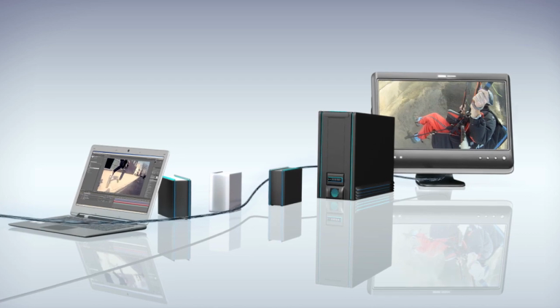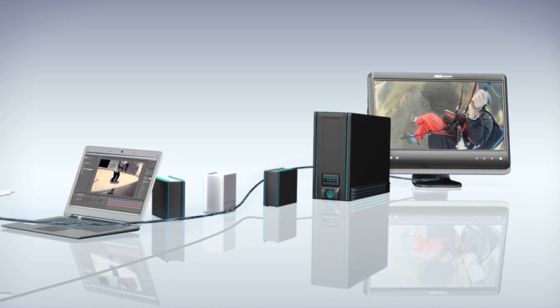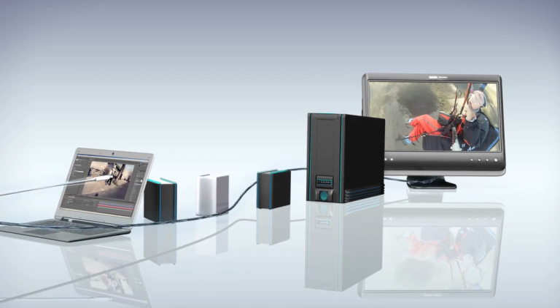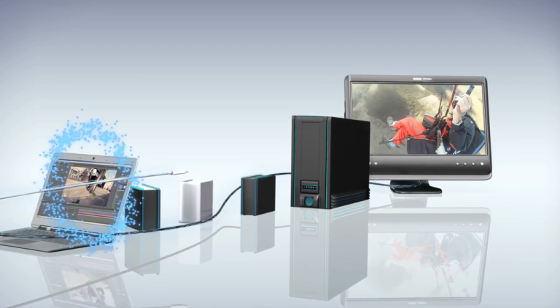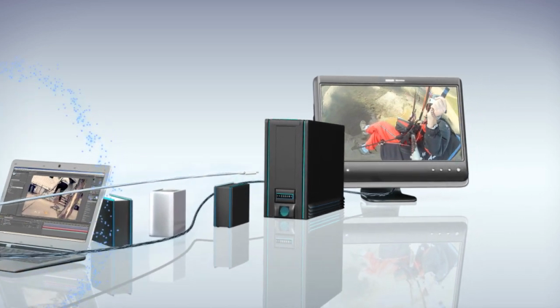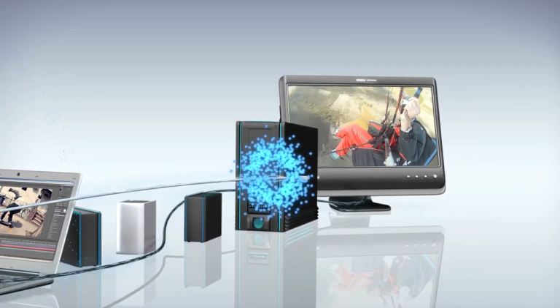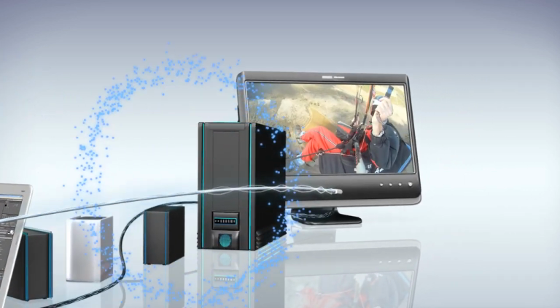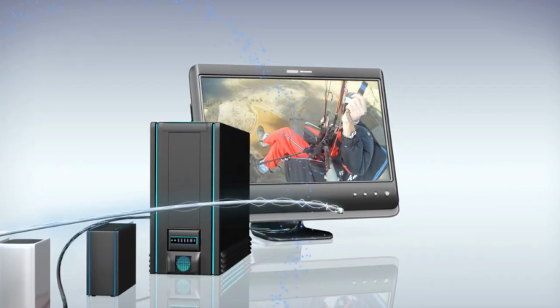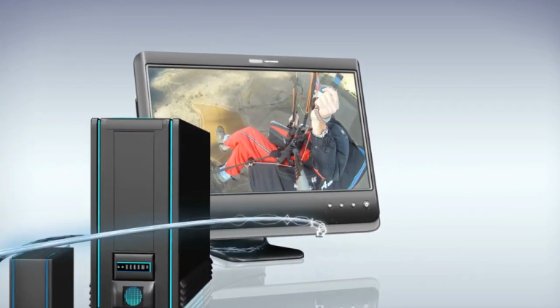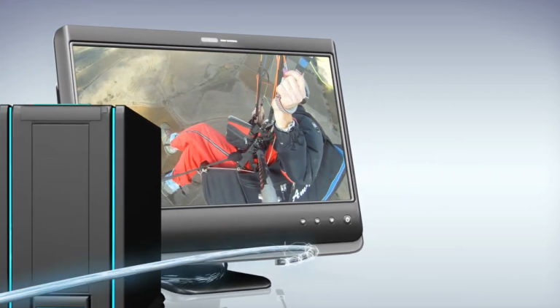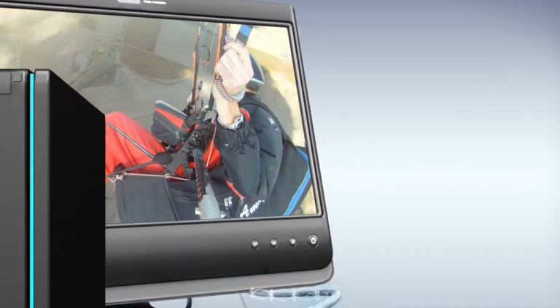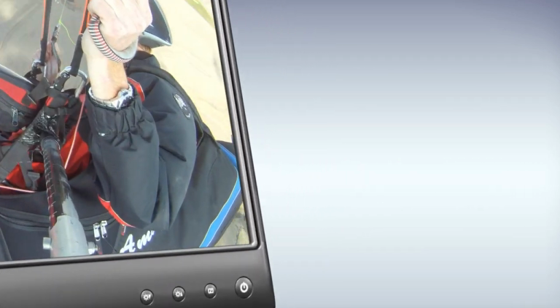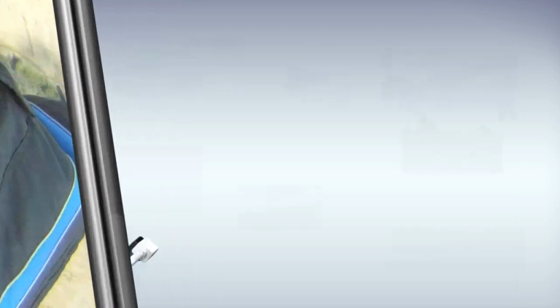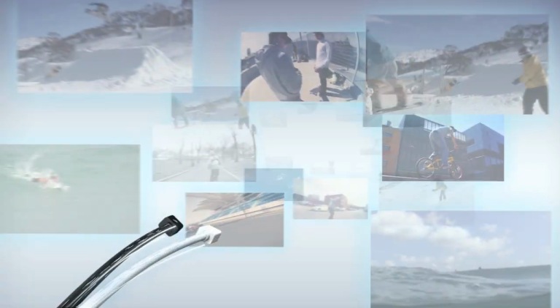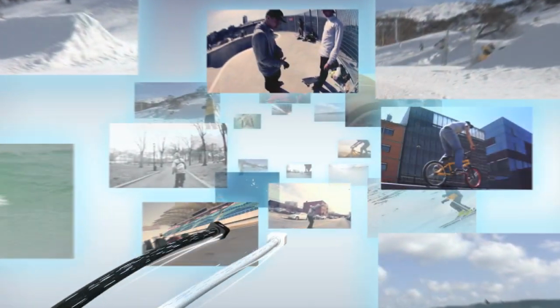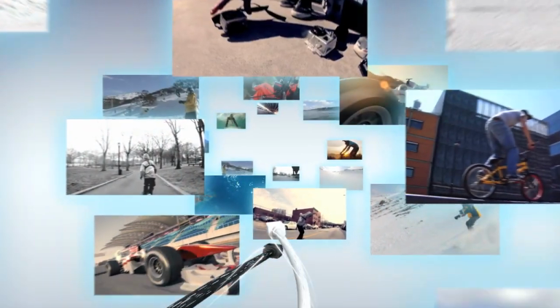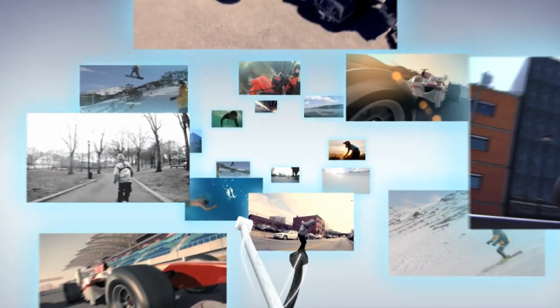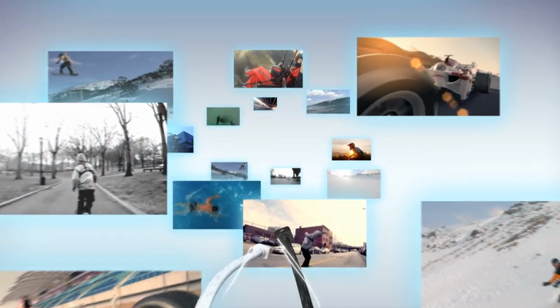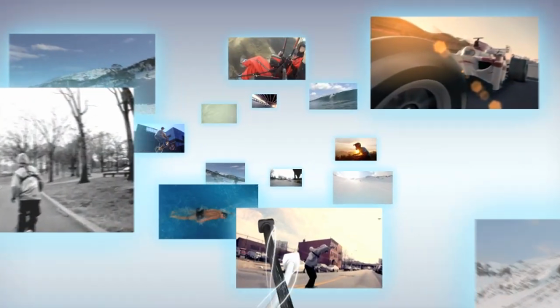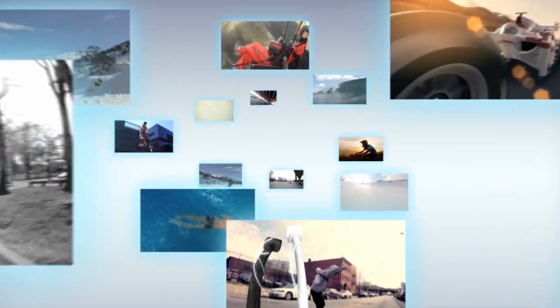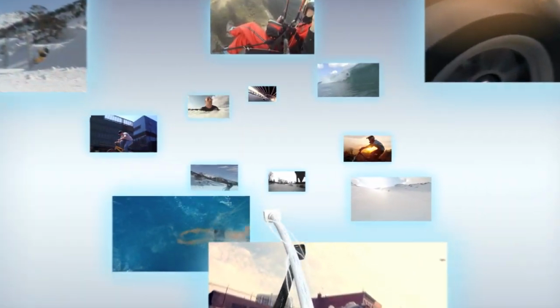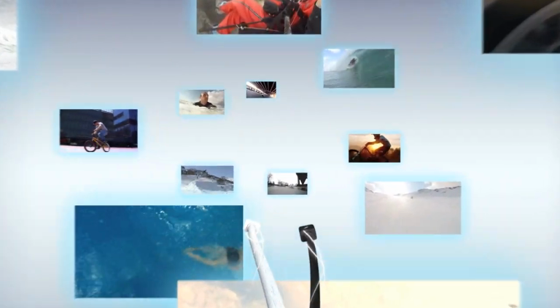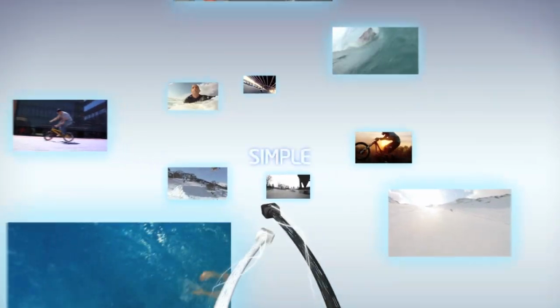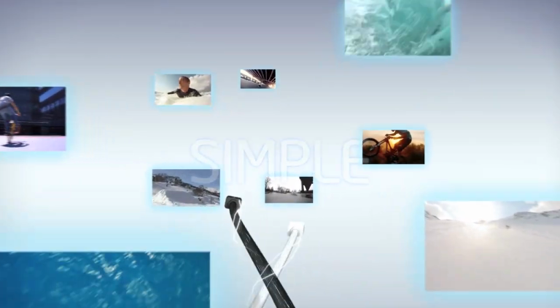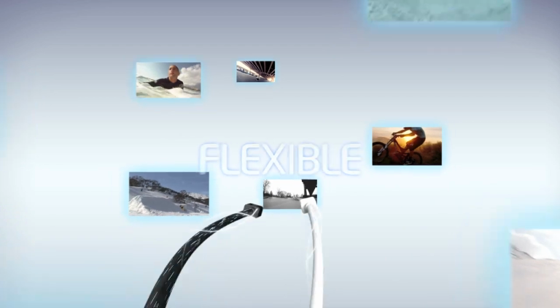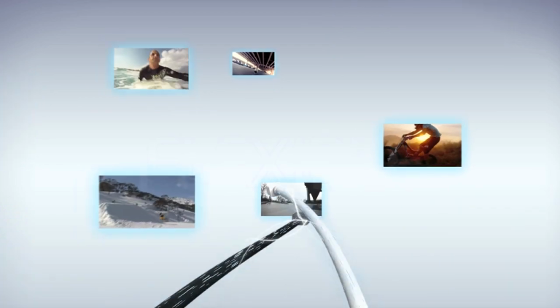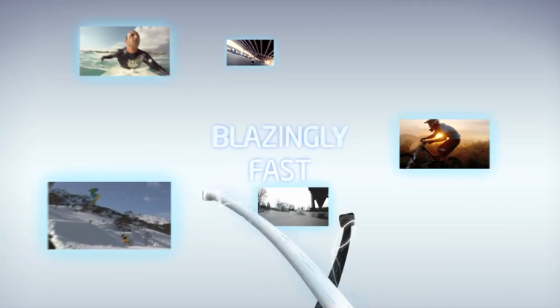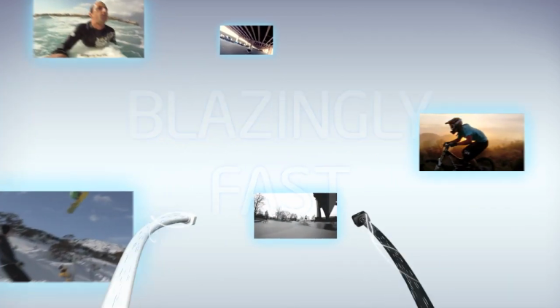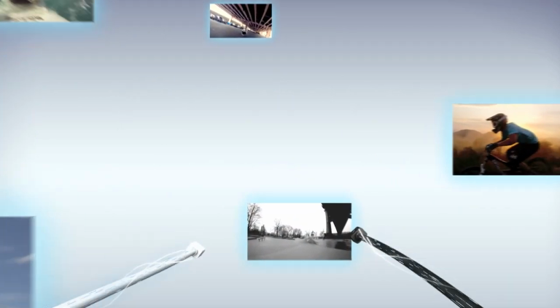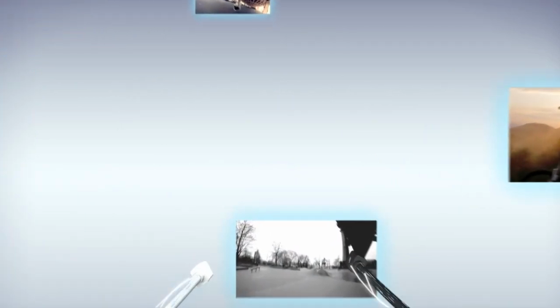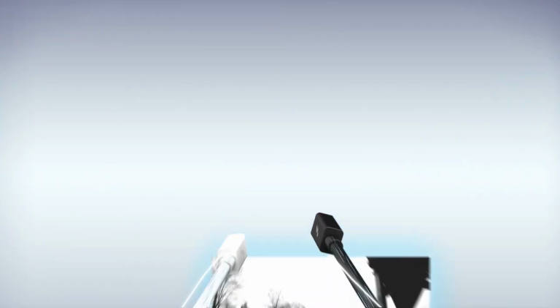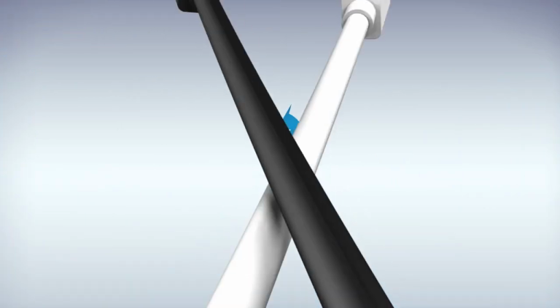So, if you're ready to make multitasking easier than ever, you can expand your possibilities for creating, displaying, sharing, editing and storing with the simple, flexible and blazingly fast Thunderbolt technology.